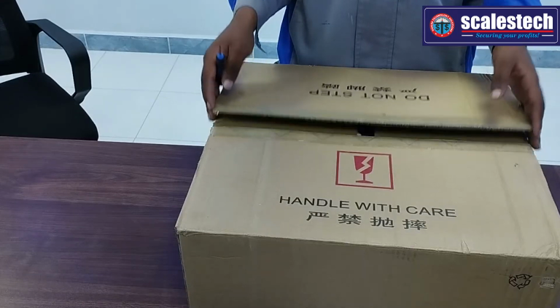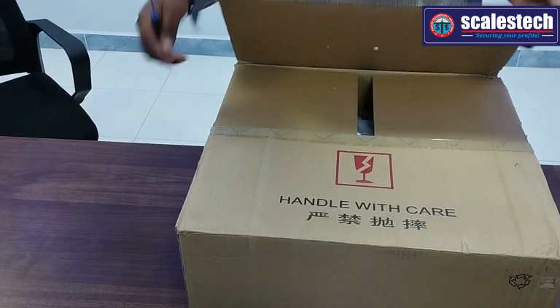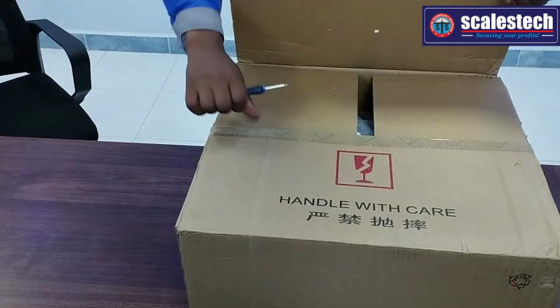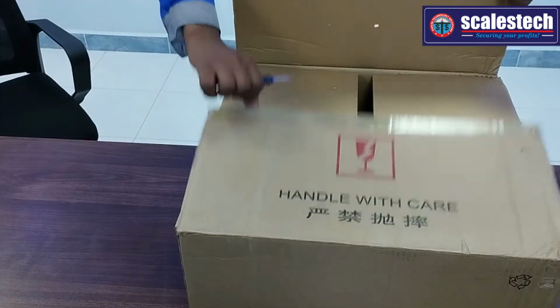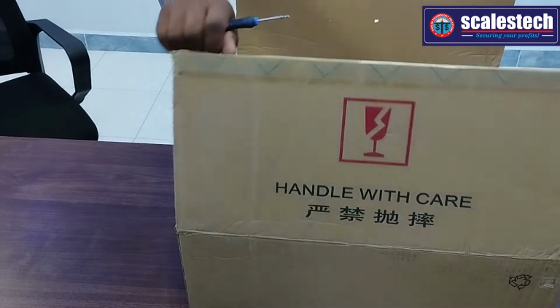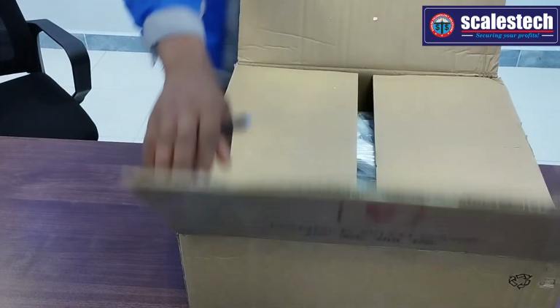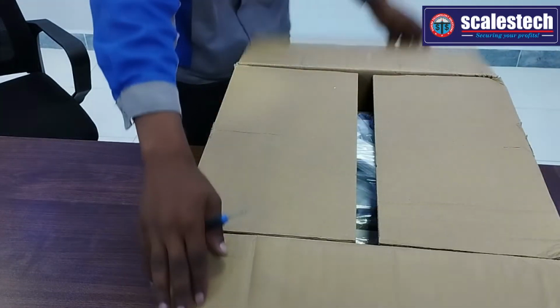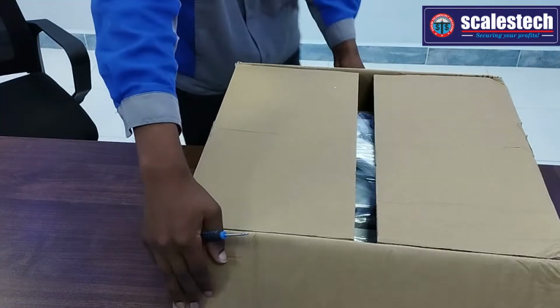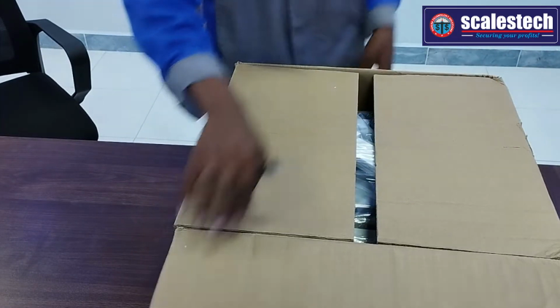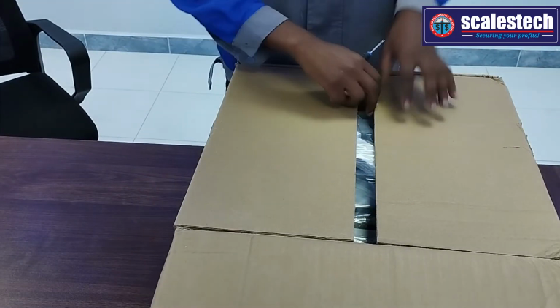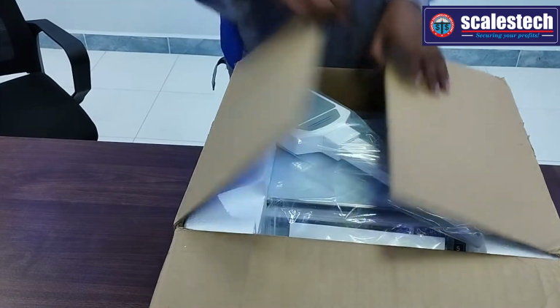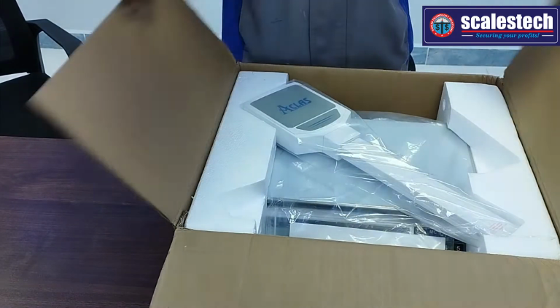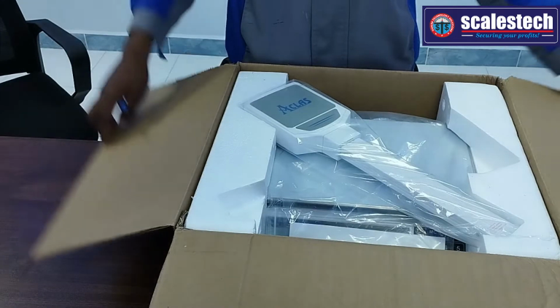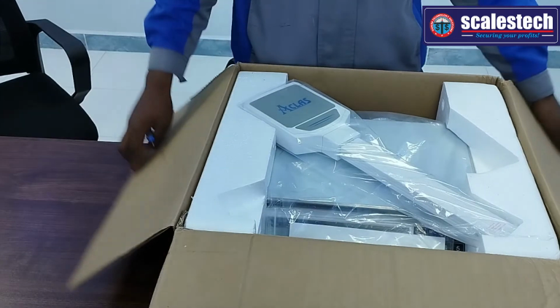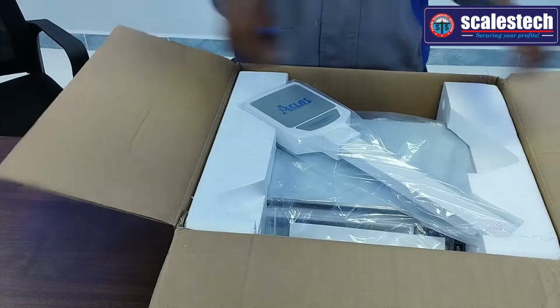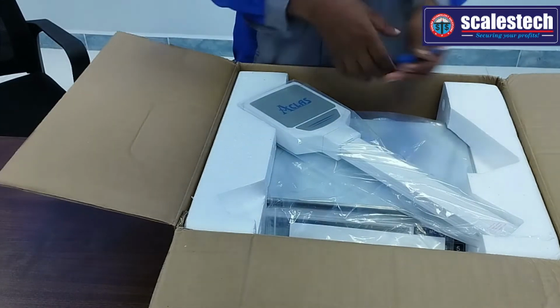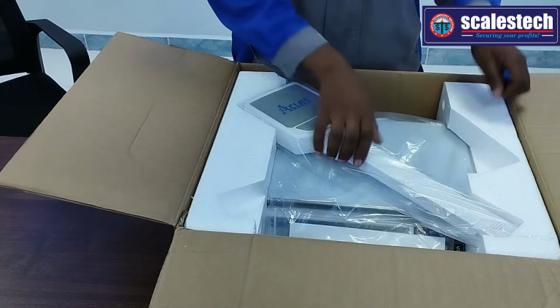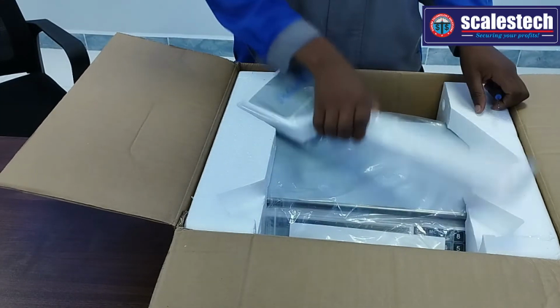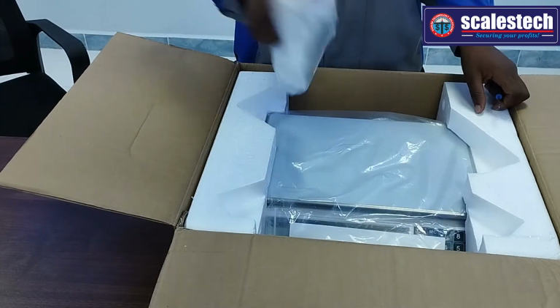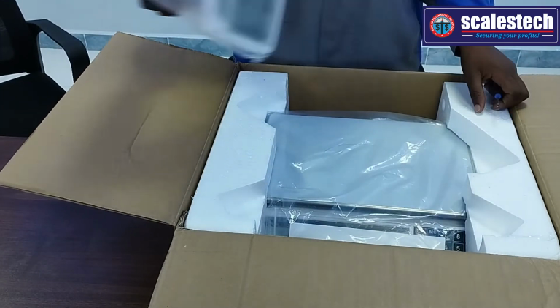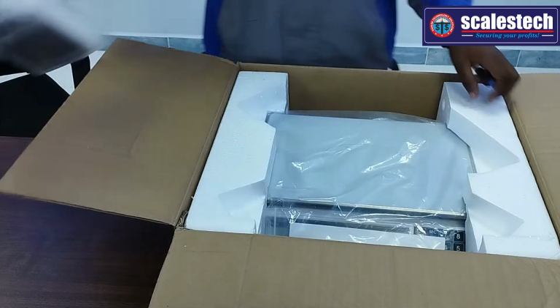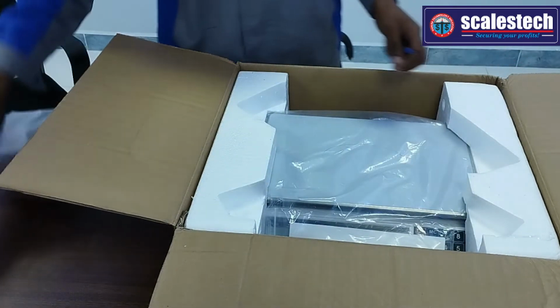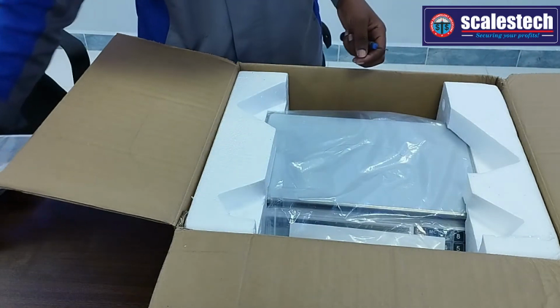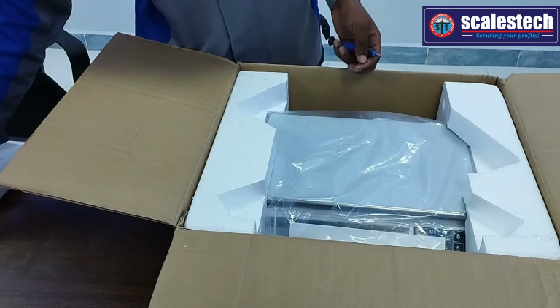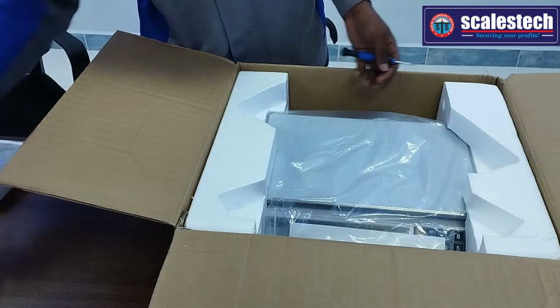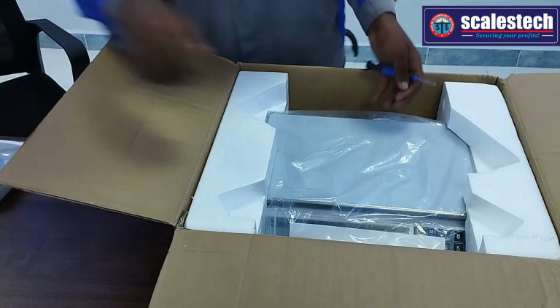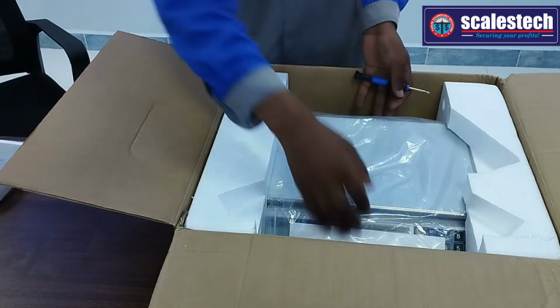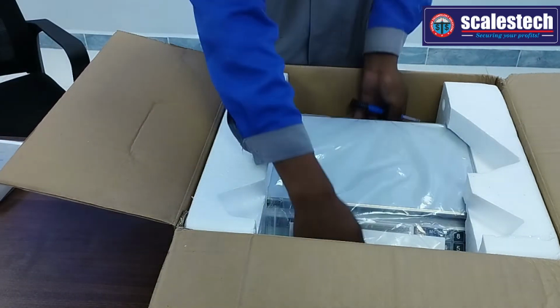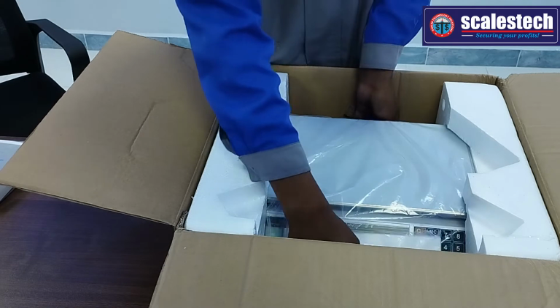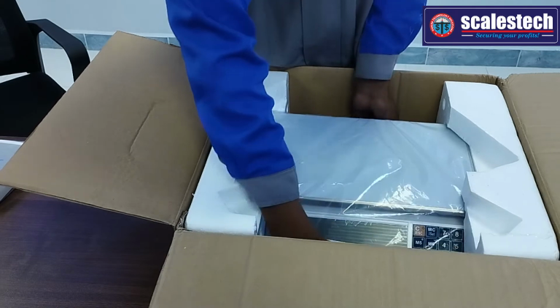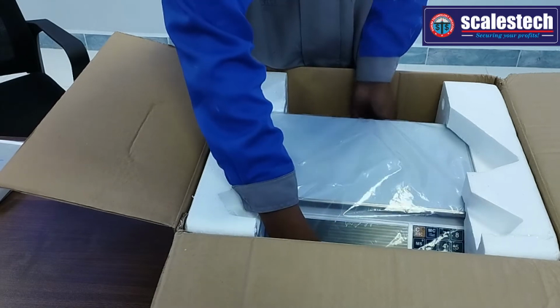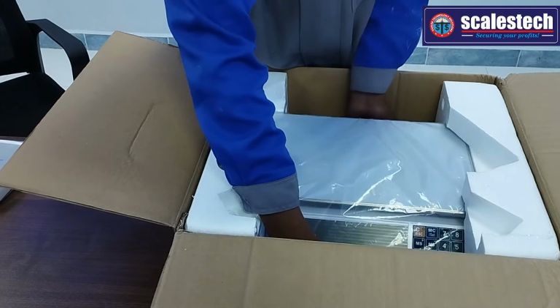When you open the box, you get the pole — this is the pole — and now the other part of the scale.